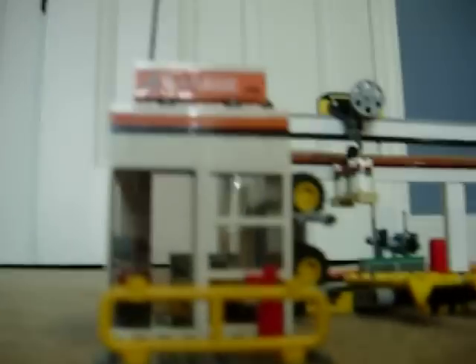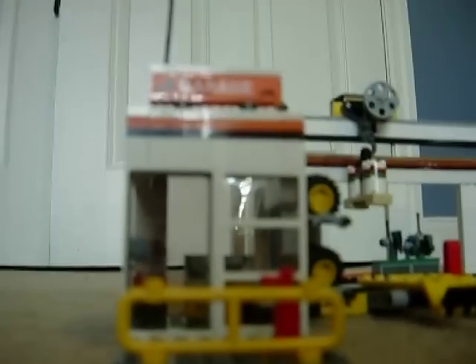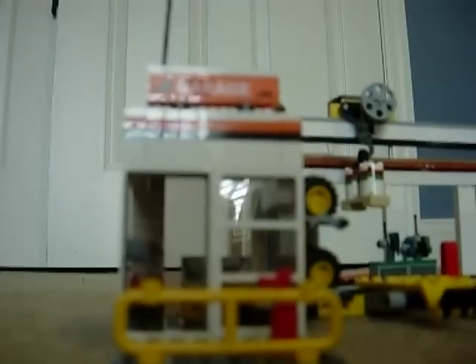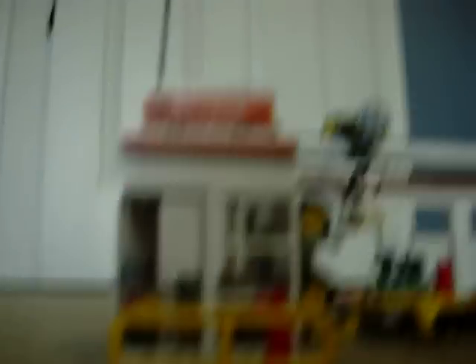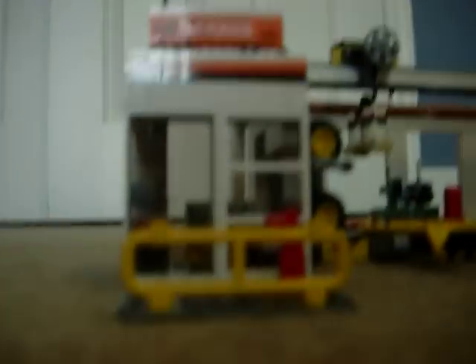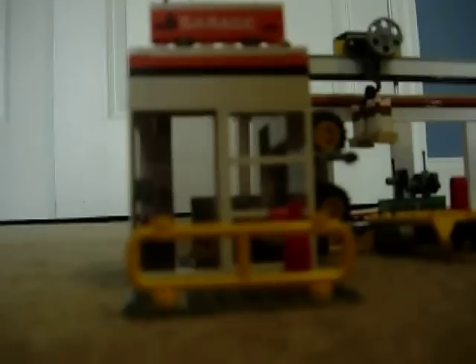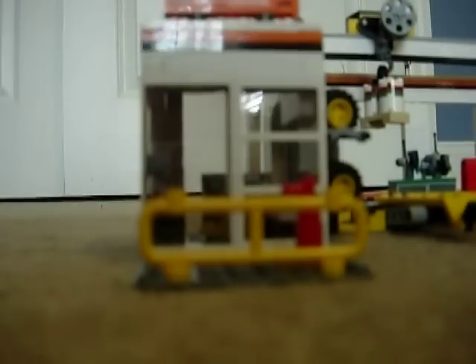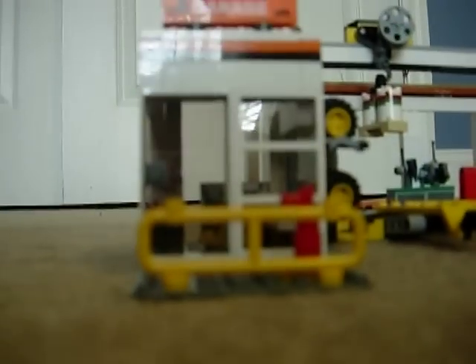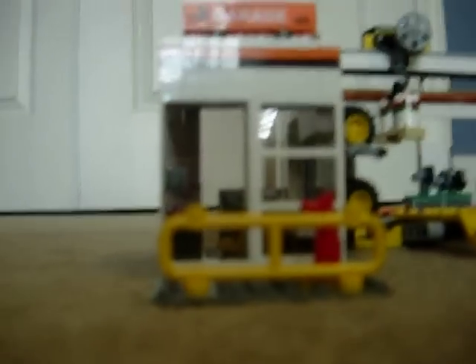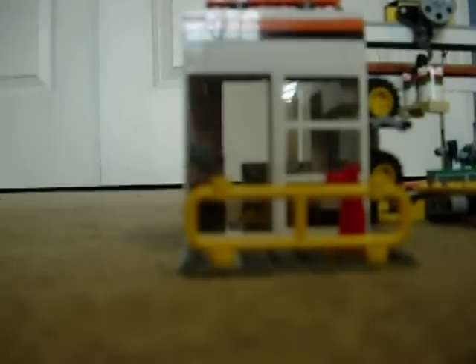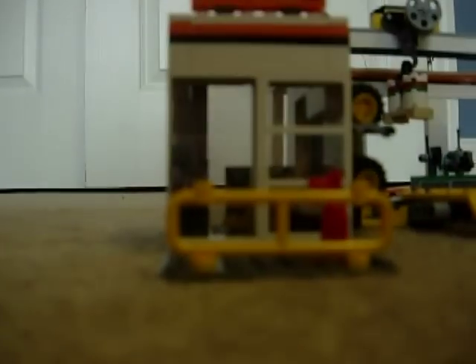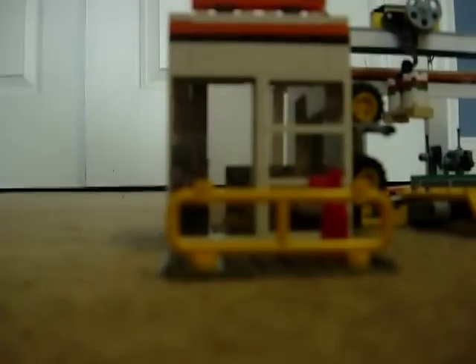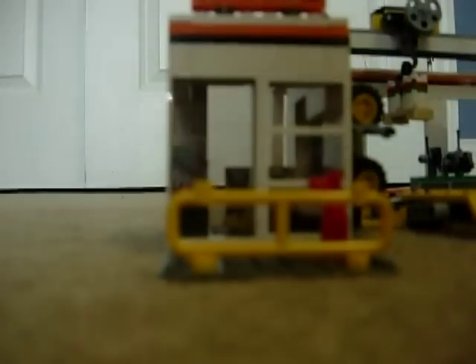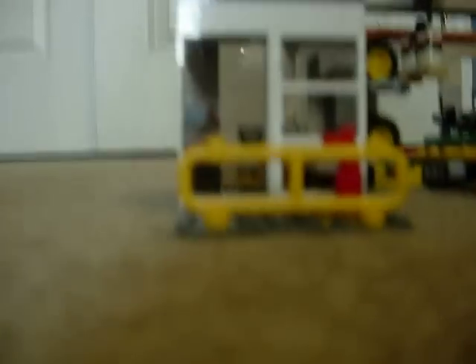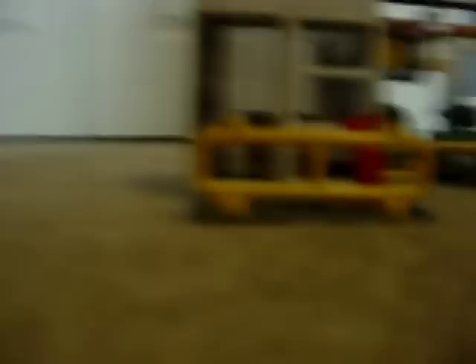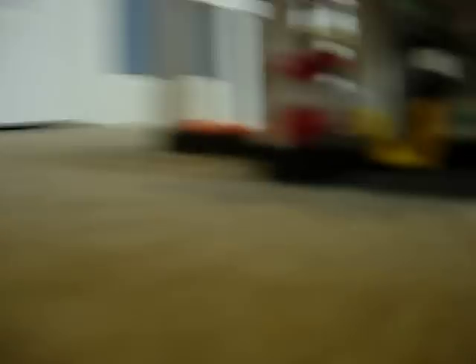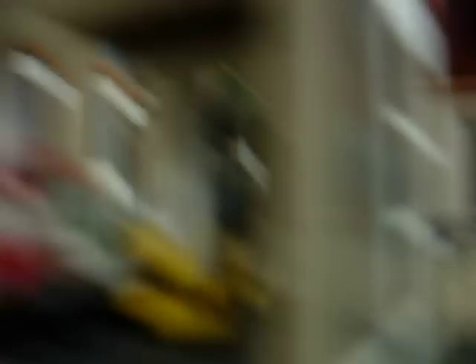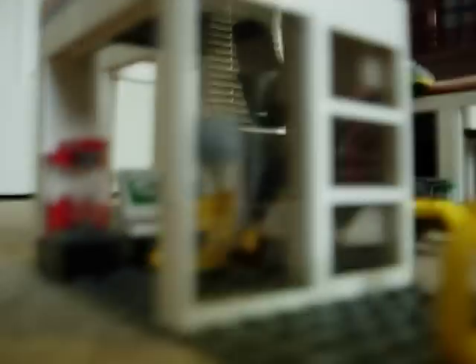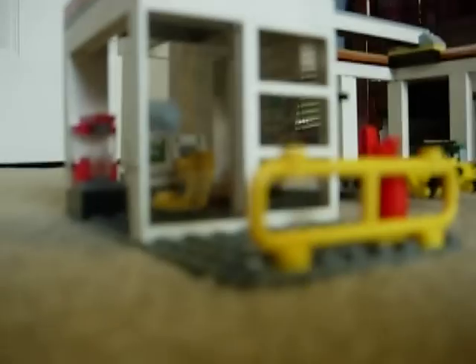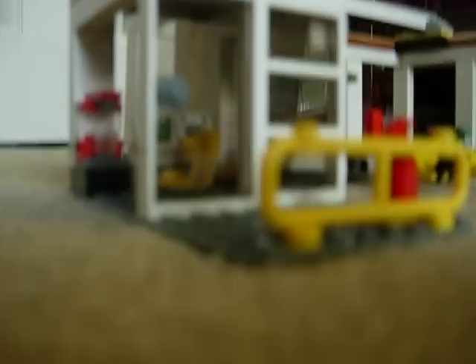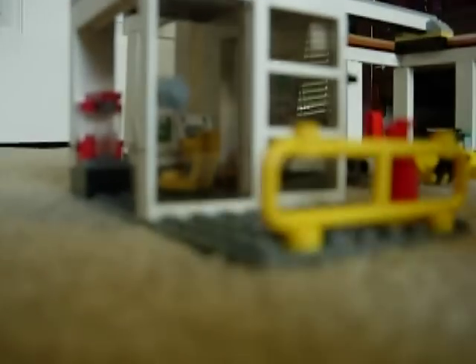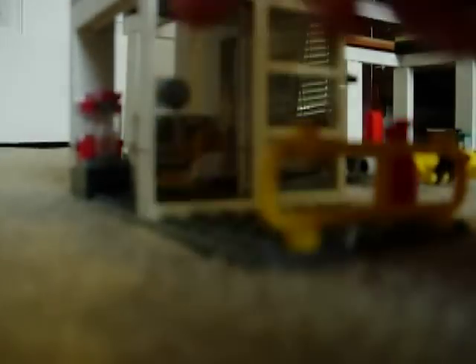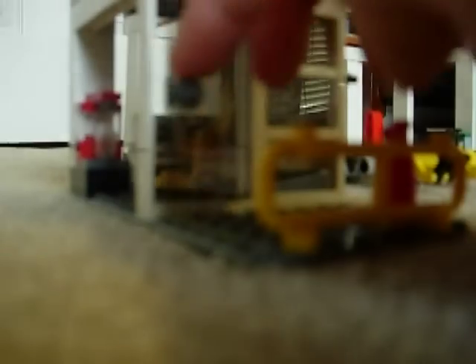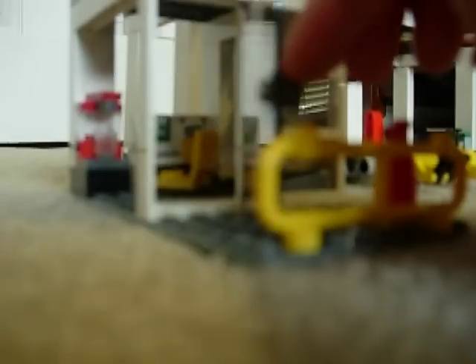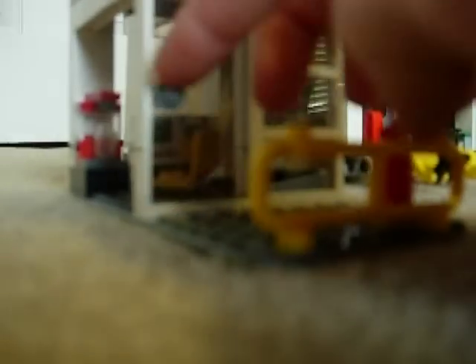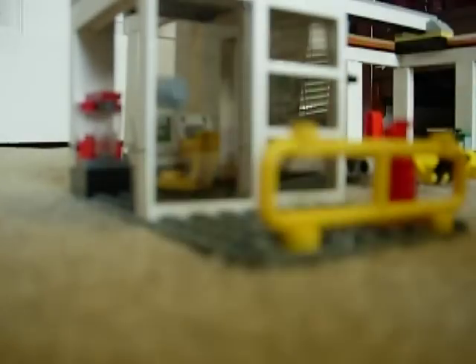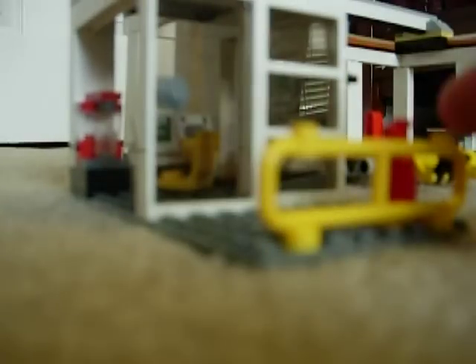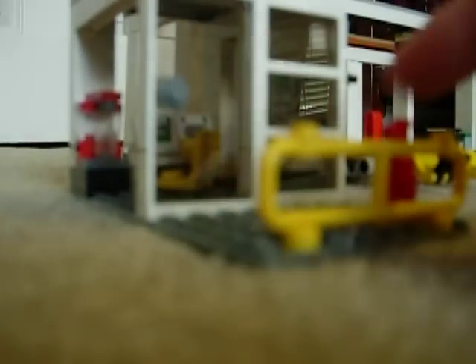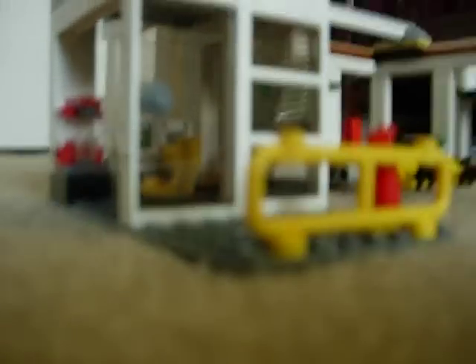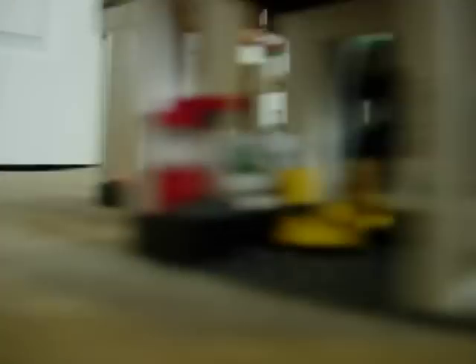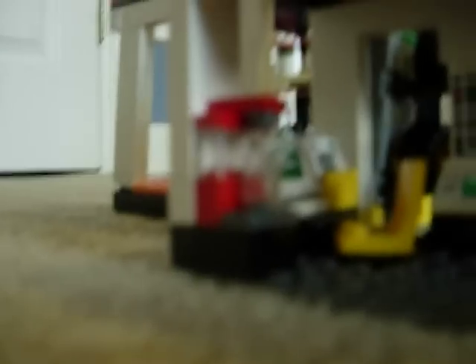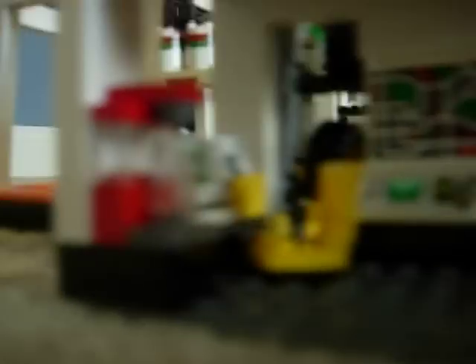This office here is detachable from the main structure, but I'm not going to get it off since it's kind of hard to put back on. Here you have this door that opens, a fire hydrant, and a fence.